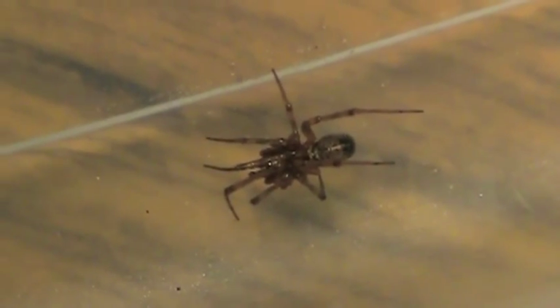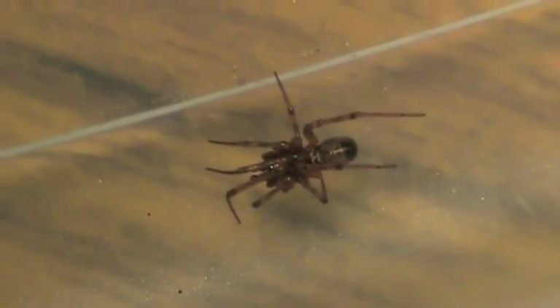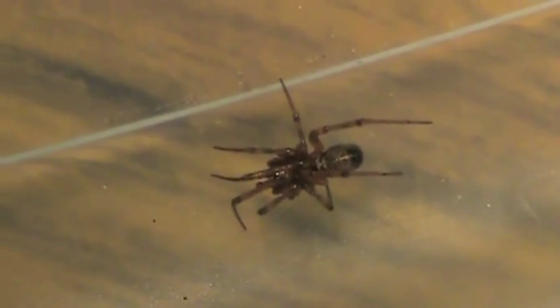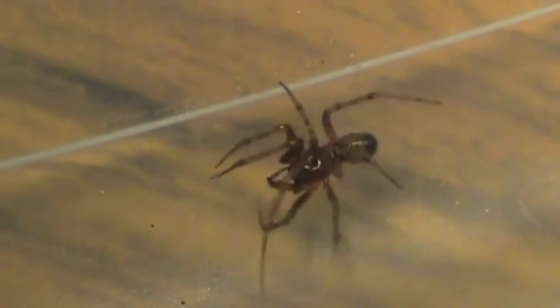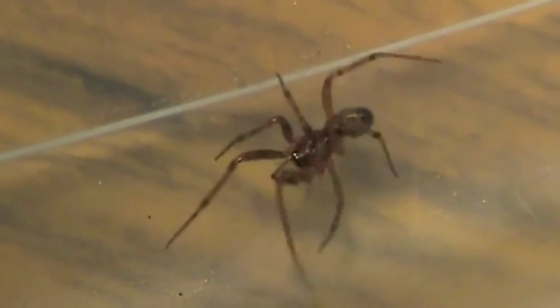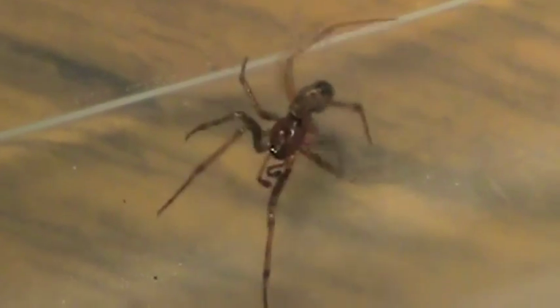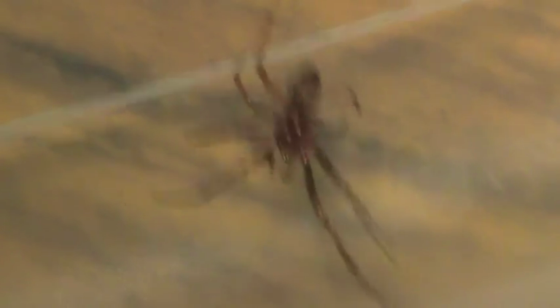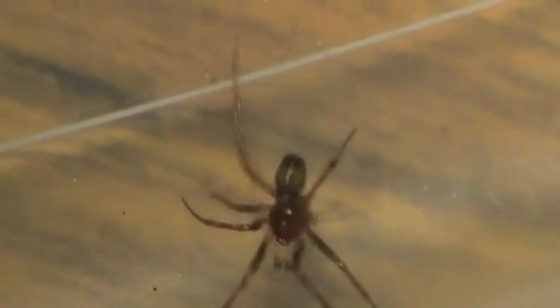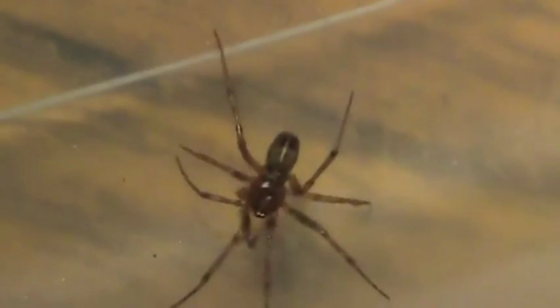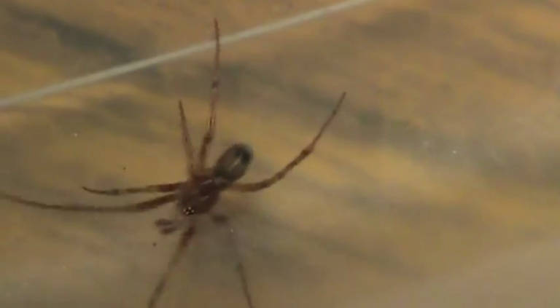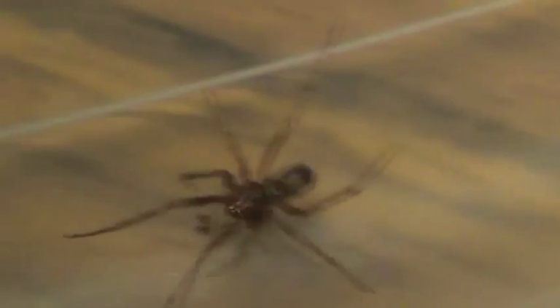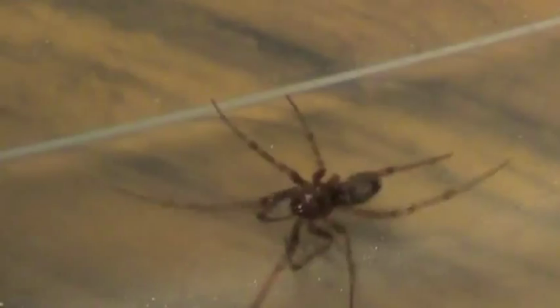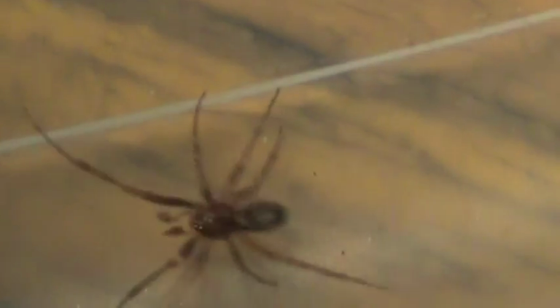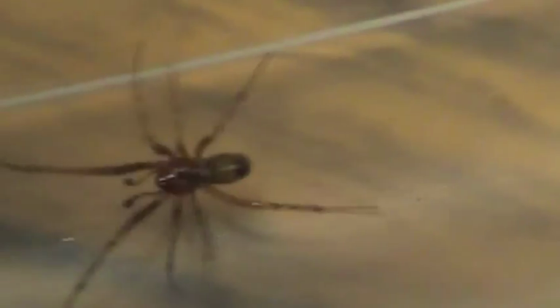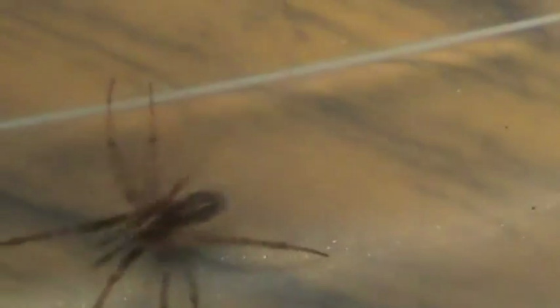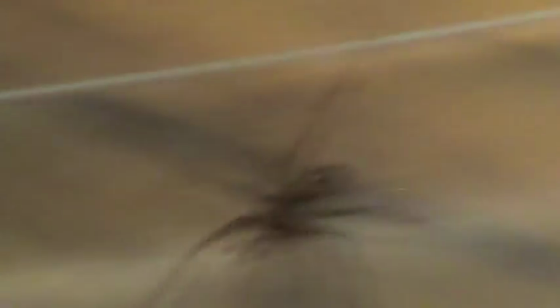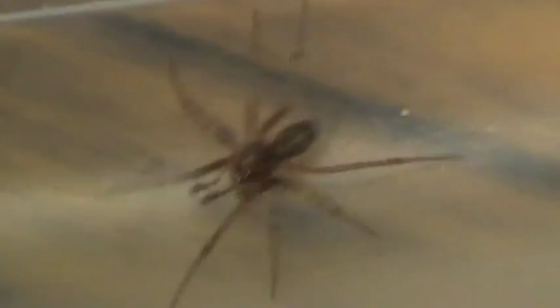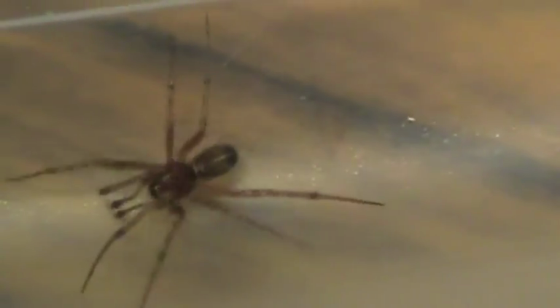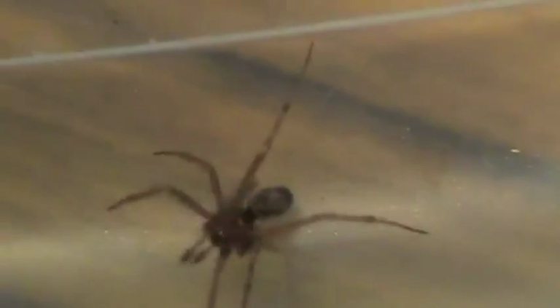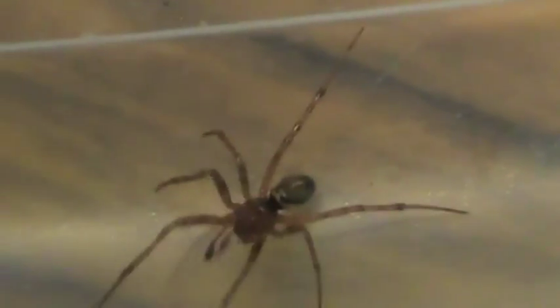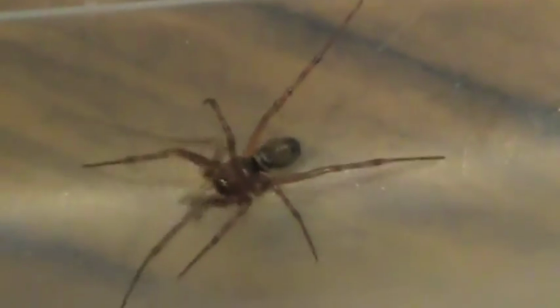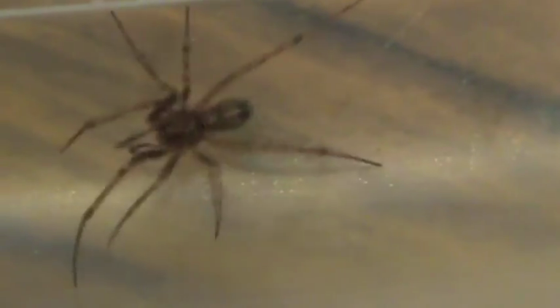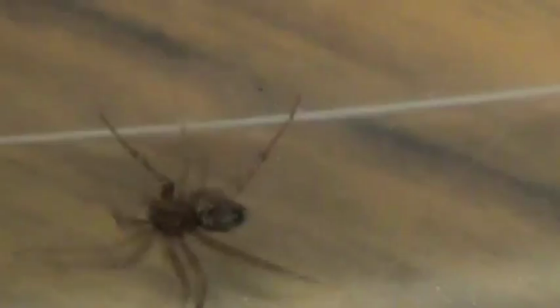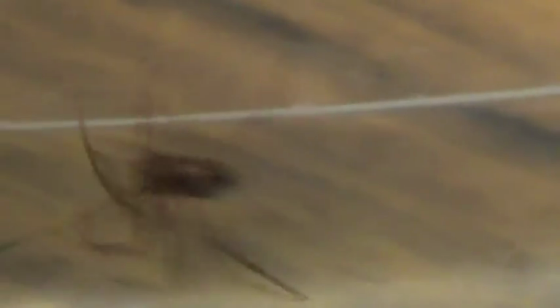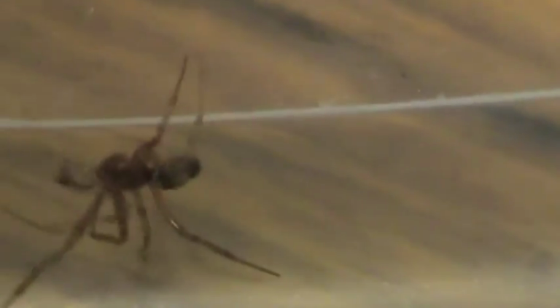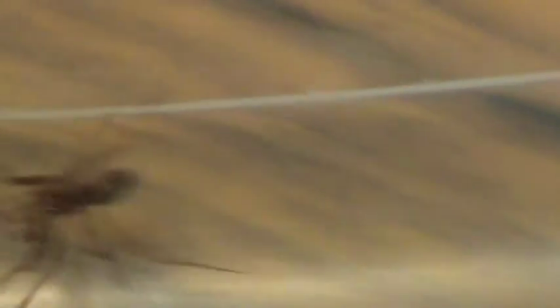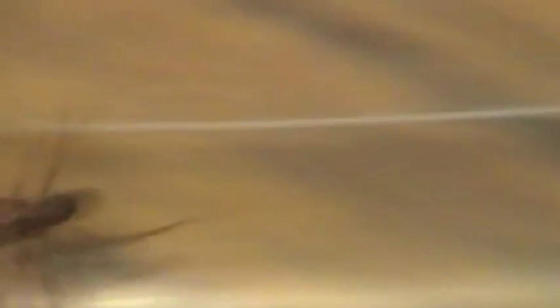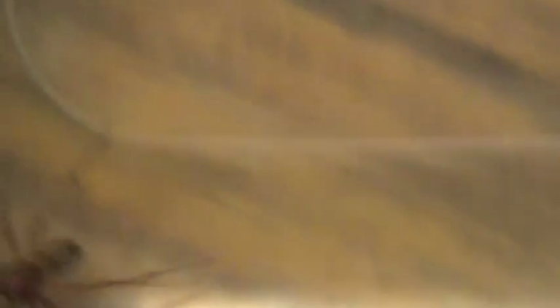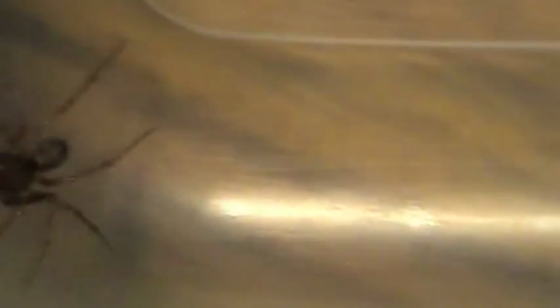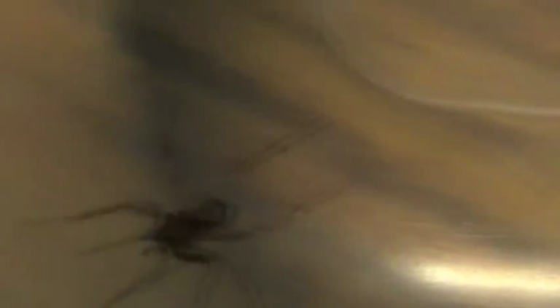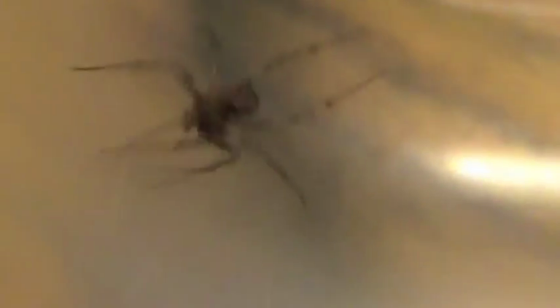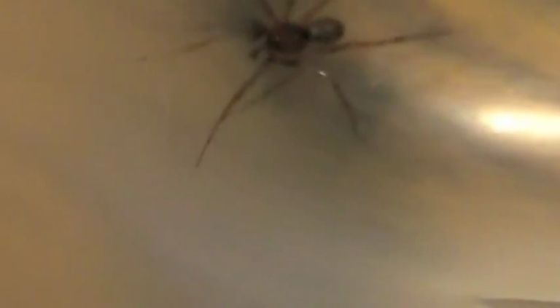I thought this little guy might have been a brown recluse spider. He's got the figure based on pictures that I'd seen, but after doing a little bit of research, I don't think he is a brown recluse.